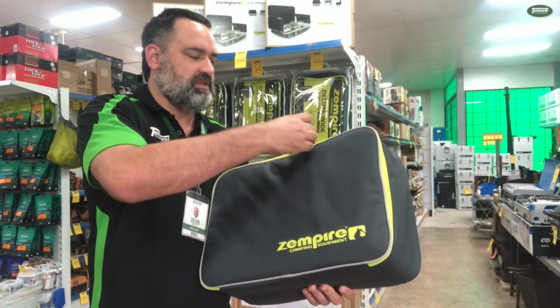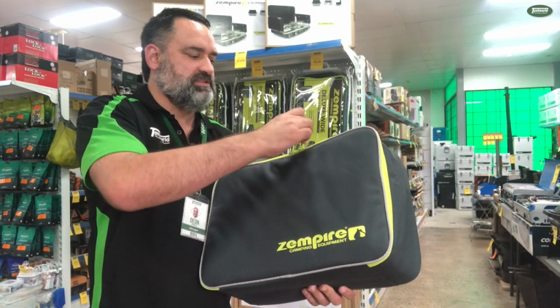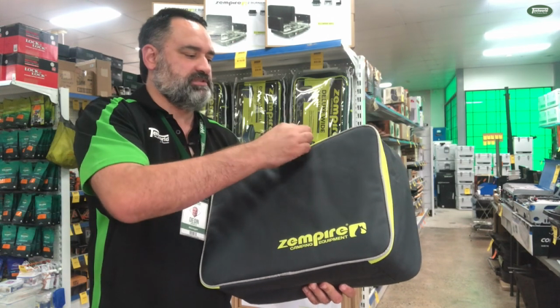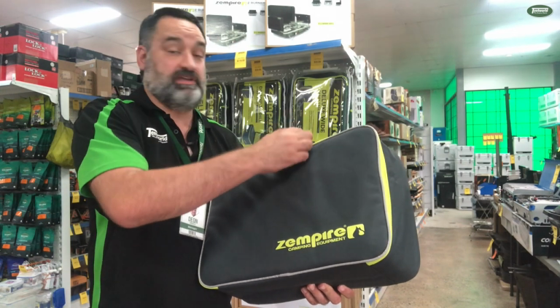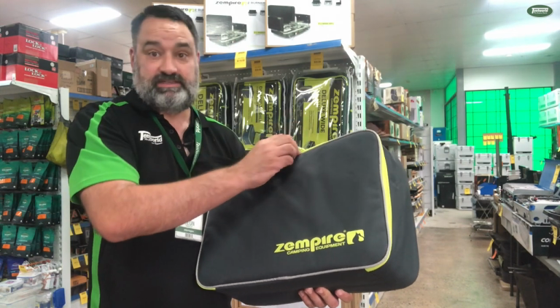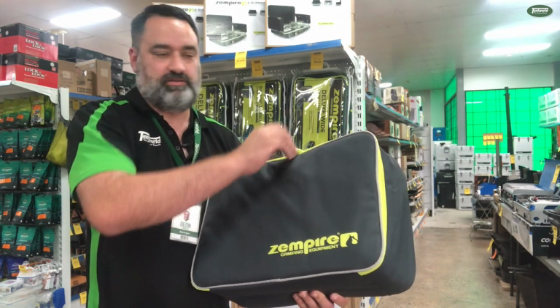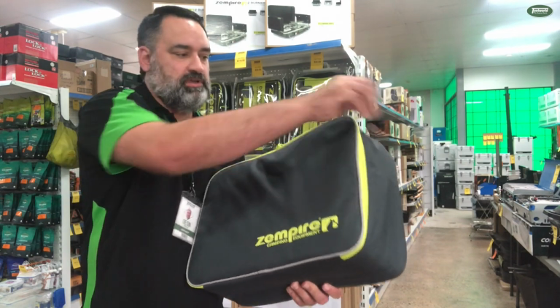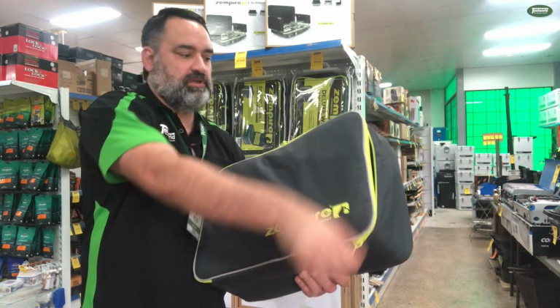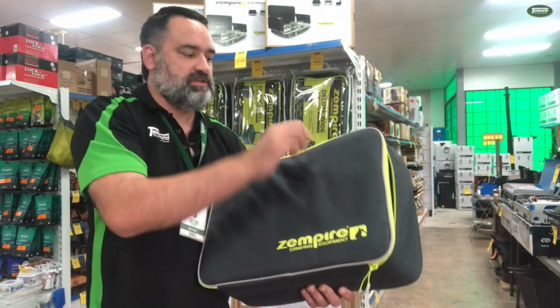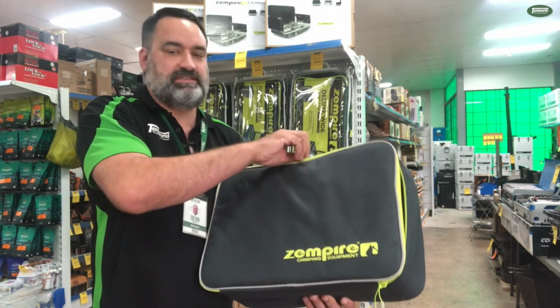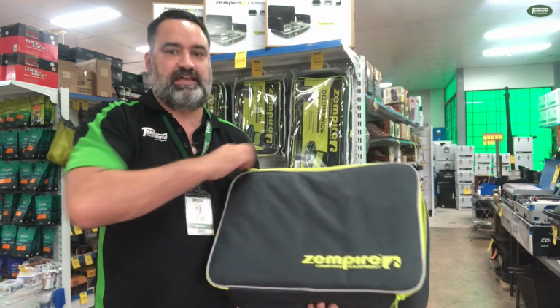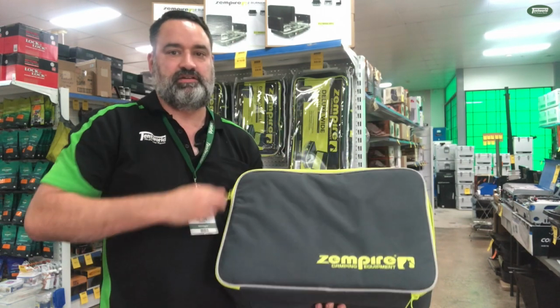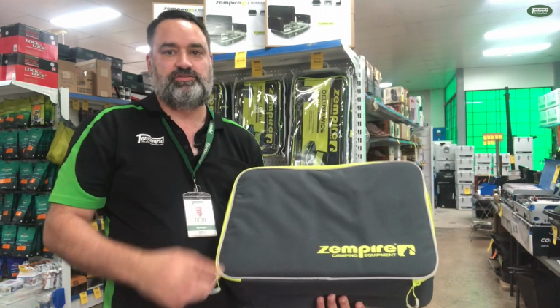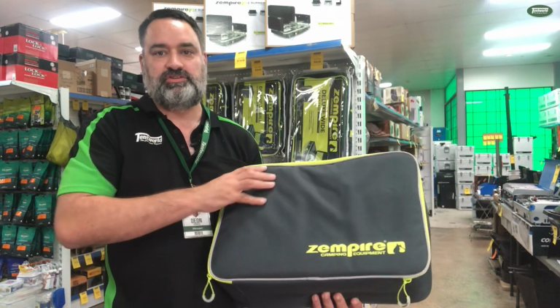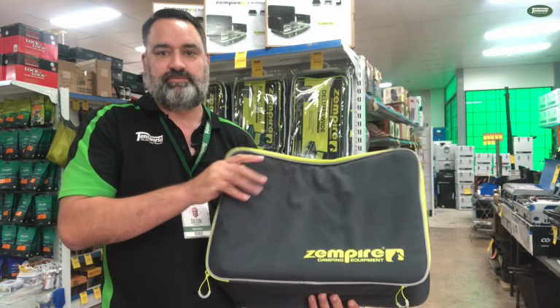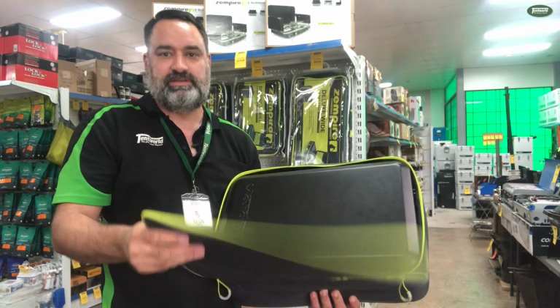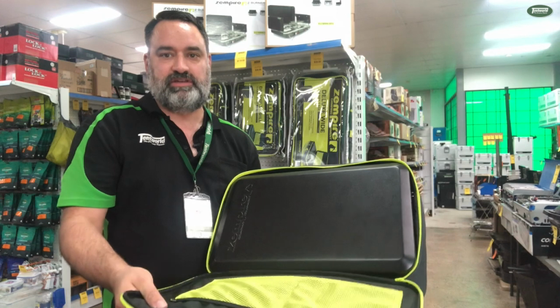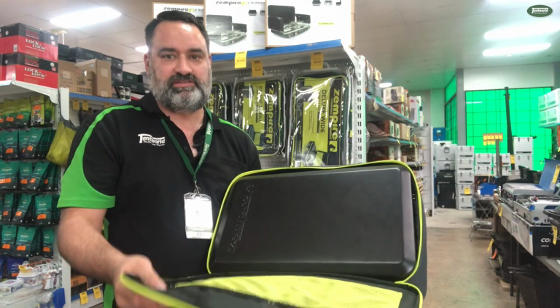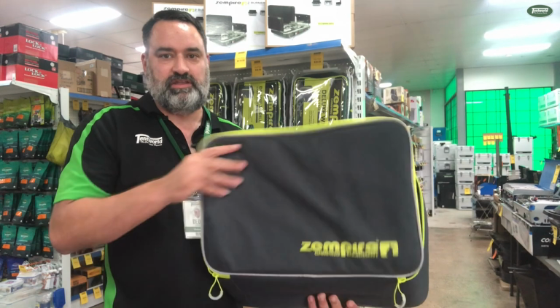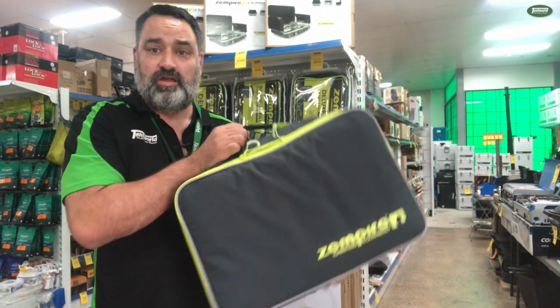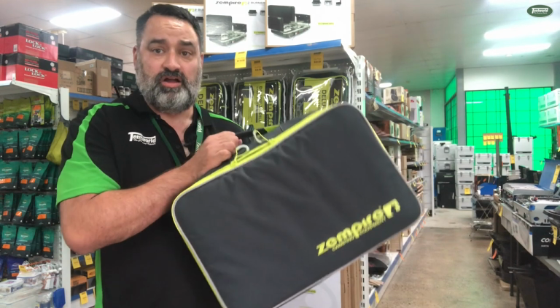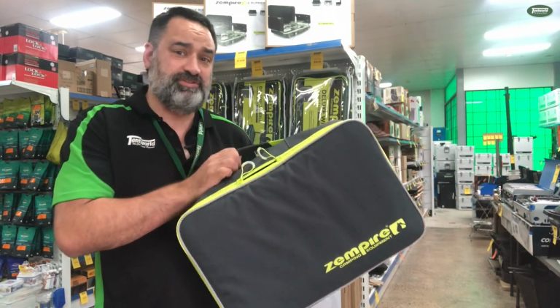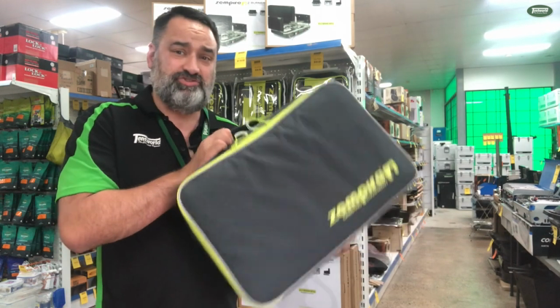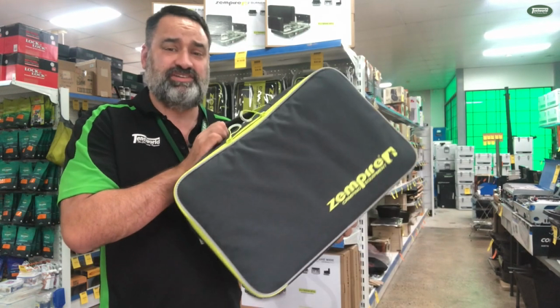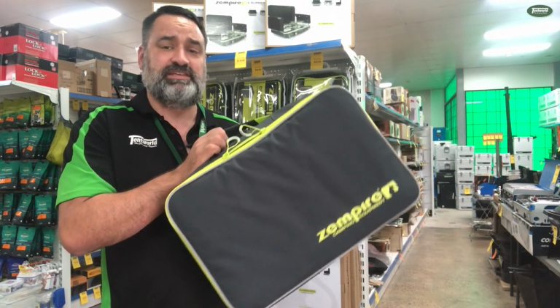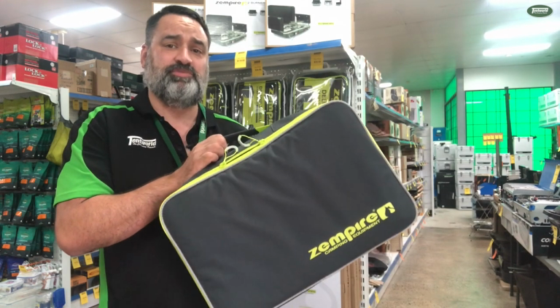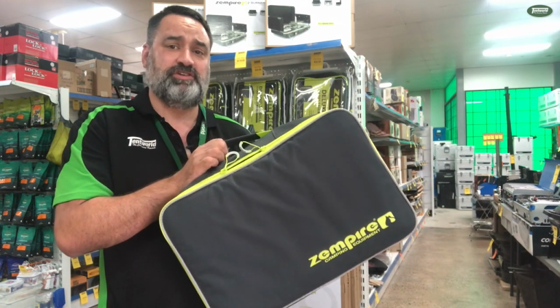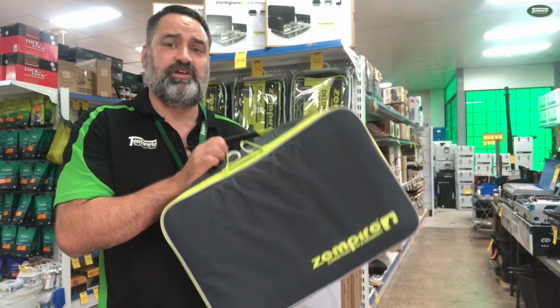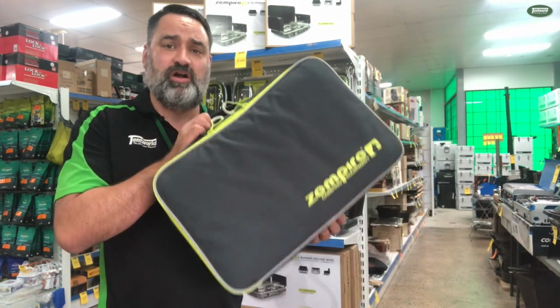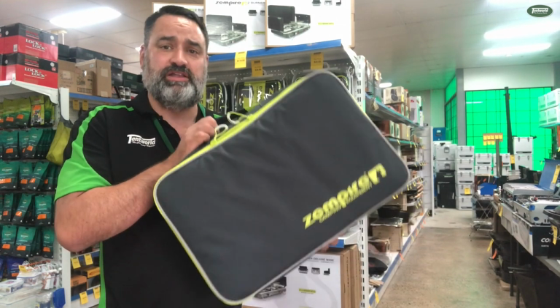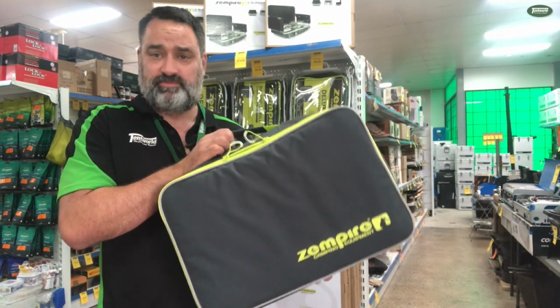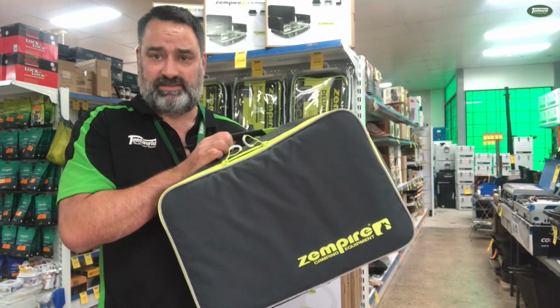The zips — if I can untangle them — just zip up and down very easily. Overall it's a great addition to your Zempire stove and I would highly recommend it.